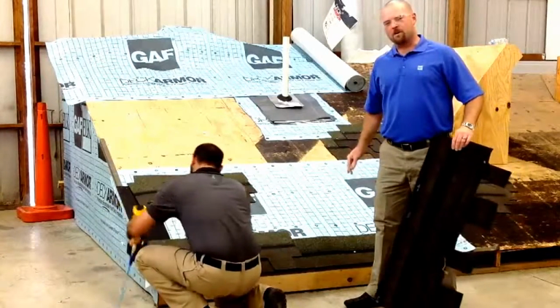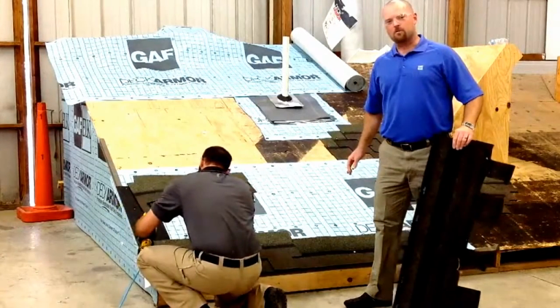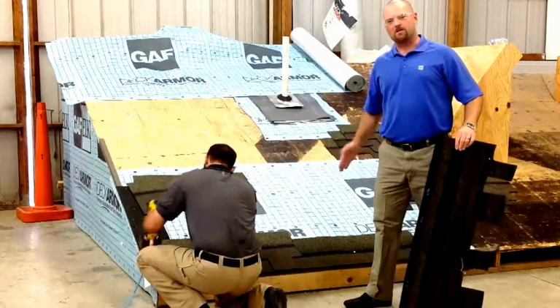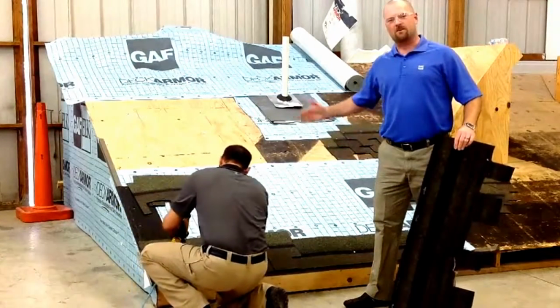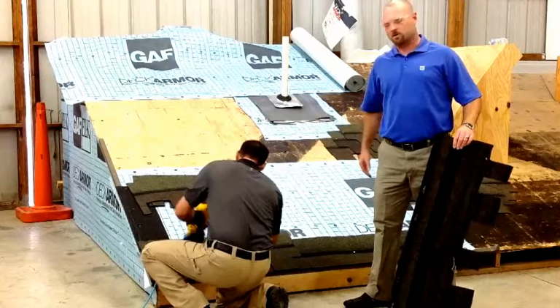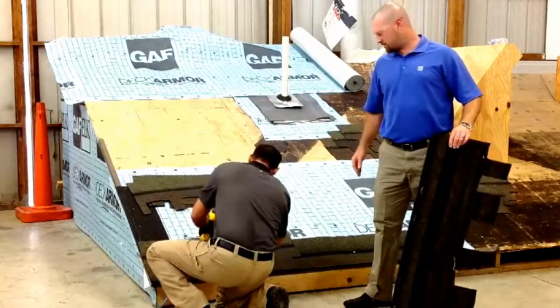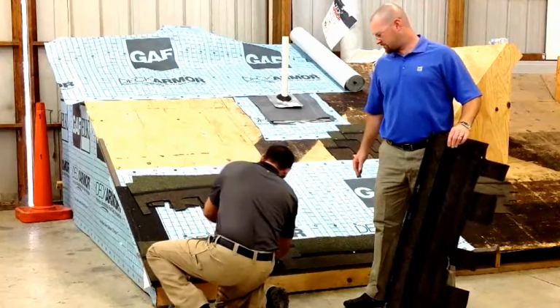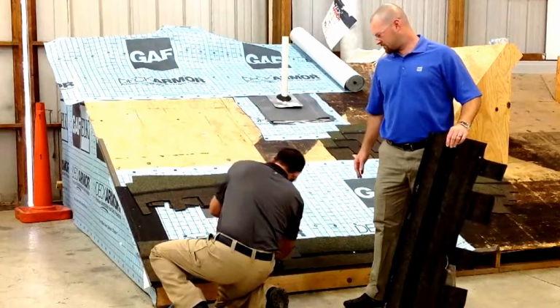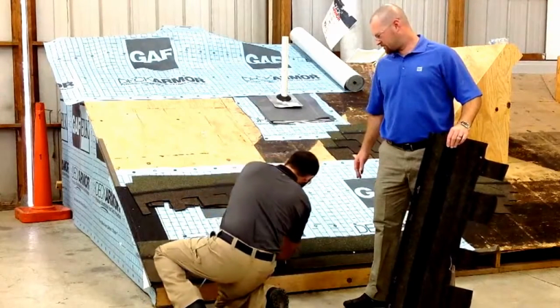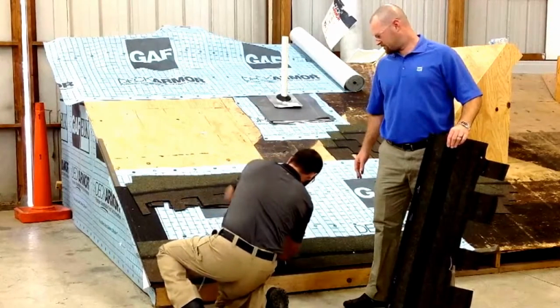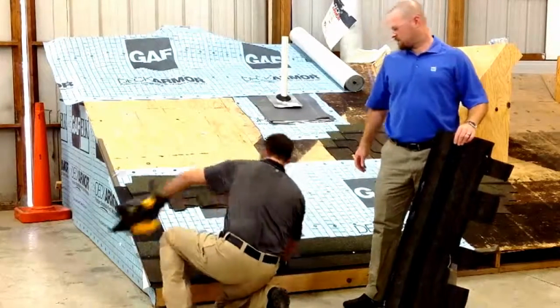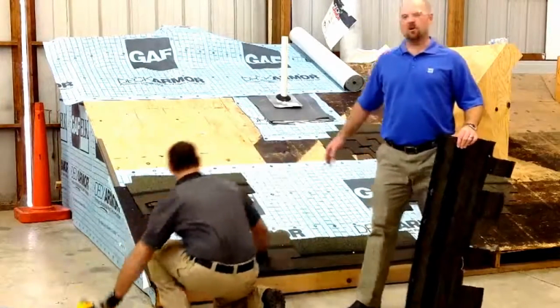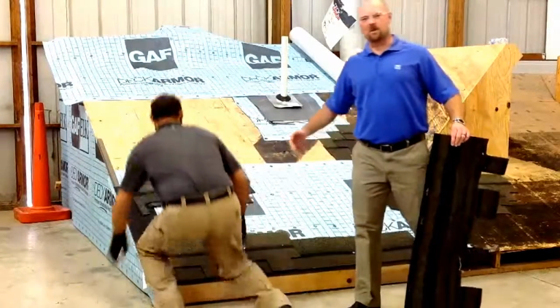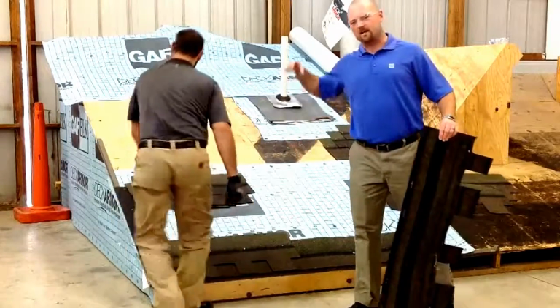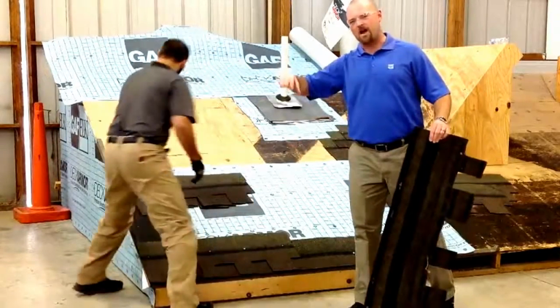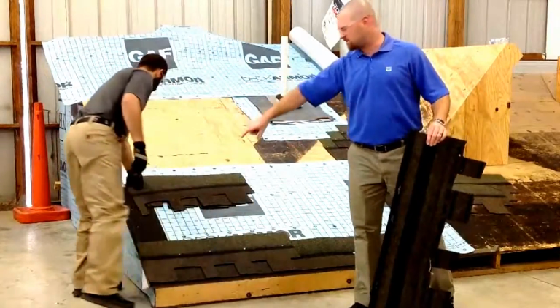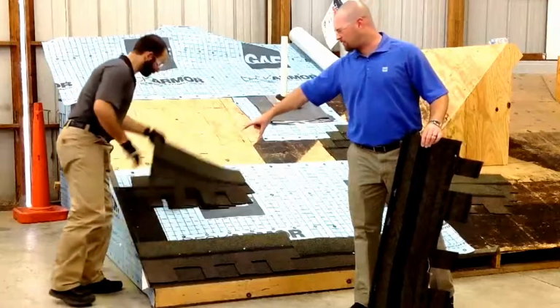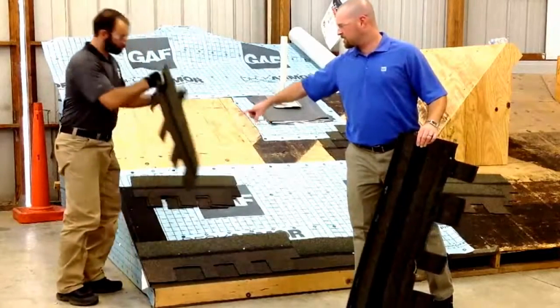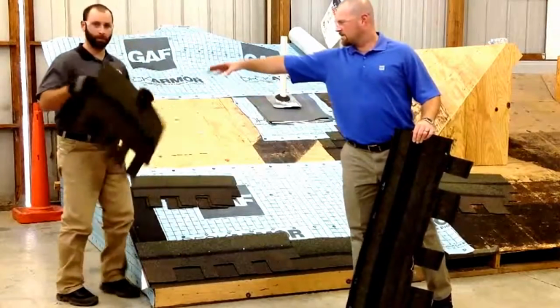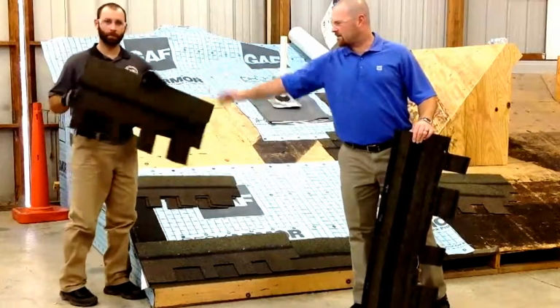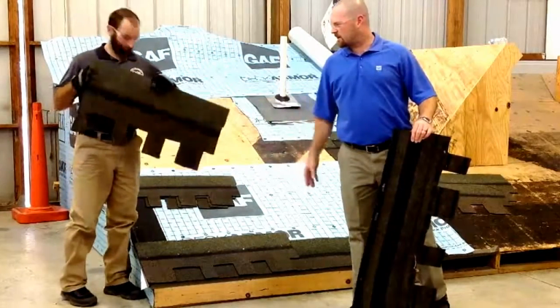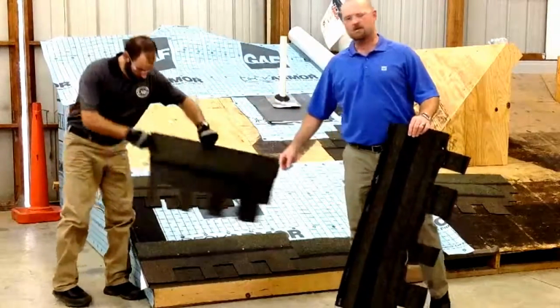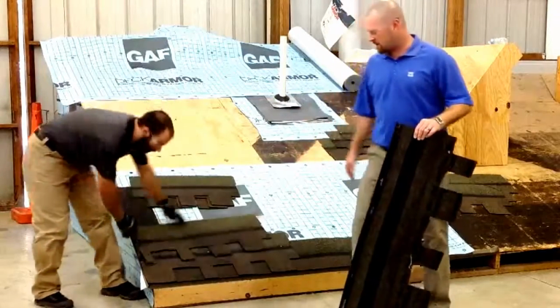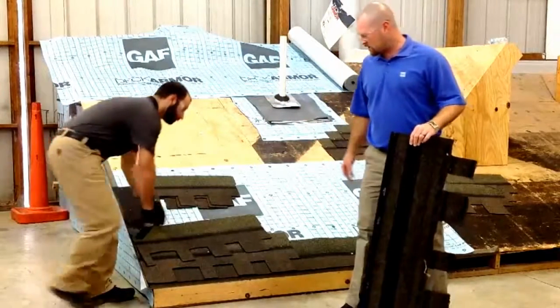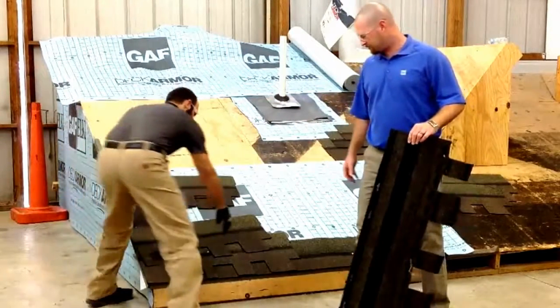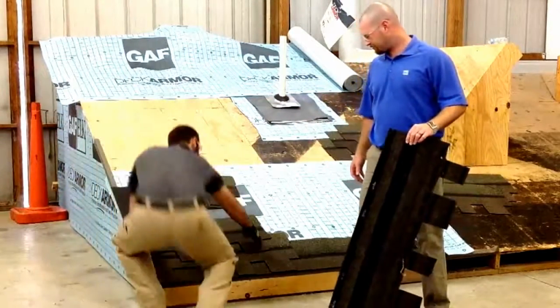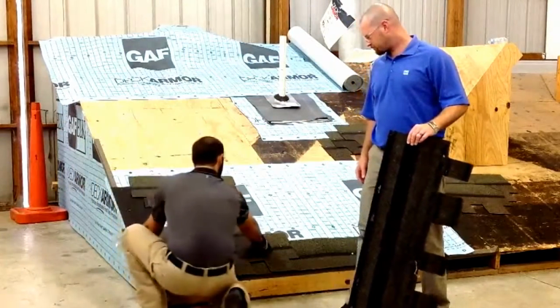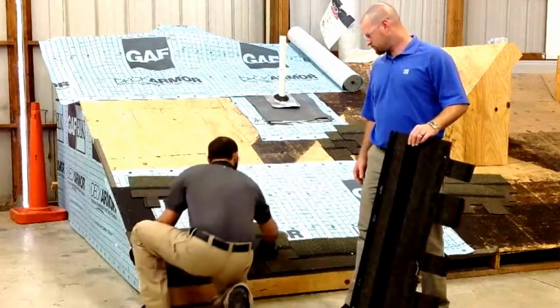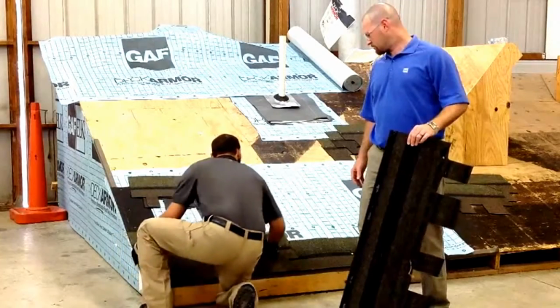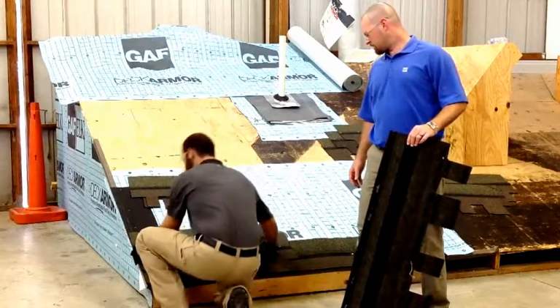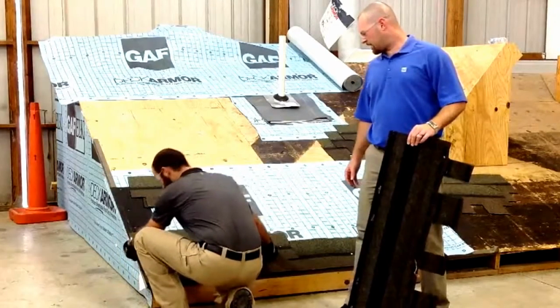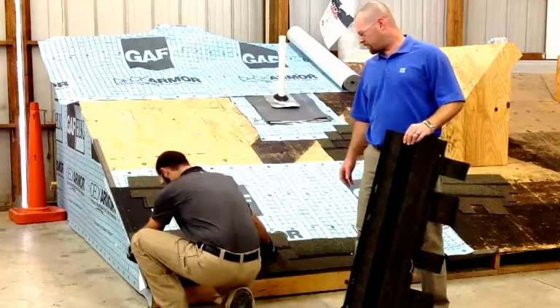We've also pre-set the rest of our shingles. Our next one is cutting five inches off, as demonstrated here, at the end of the shingle. Again, lining that up for us.